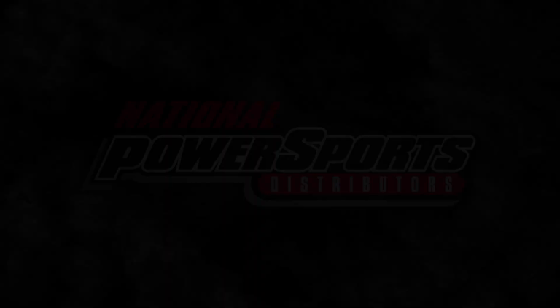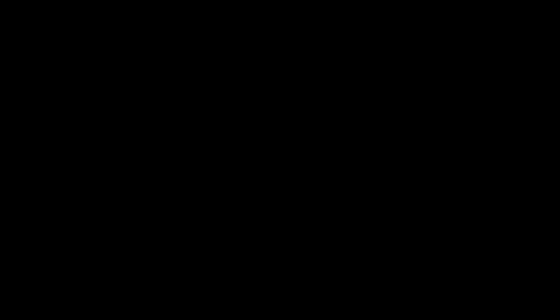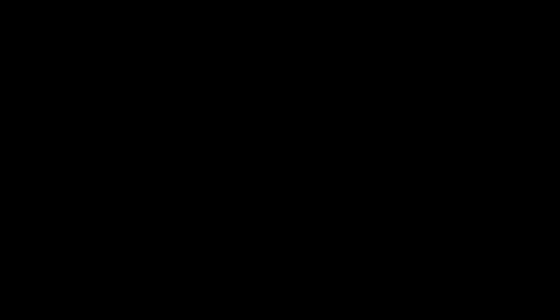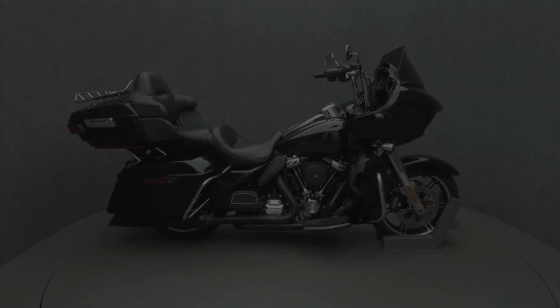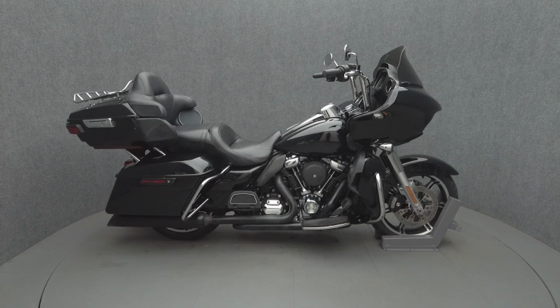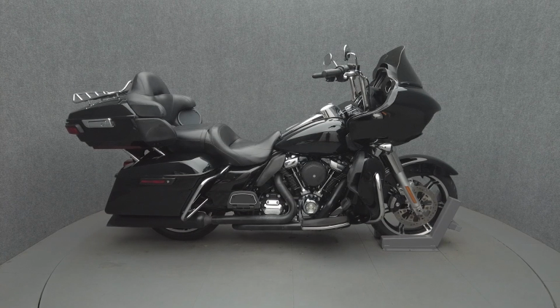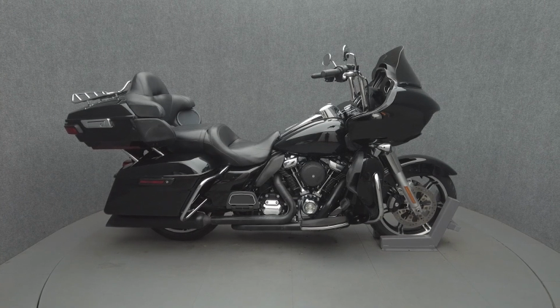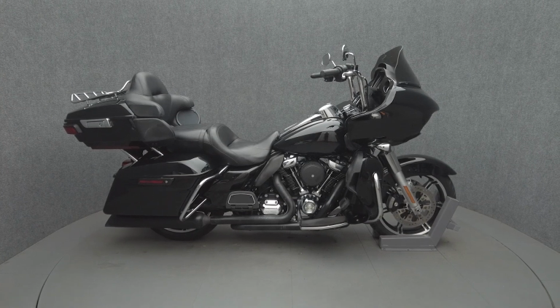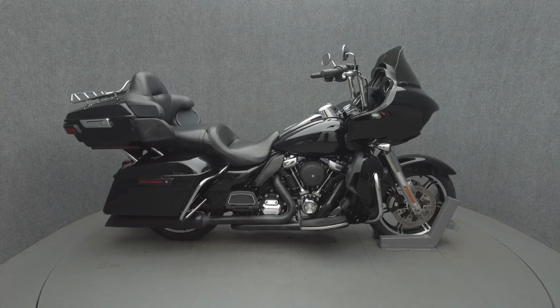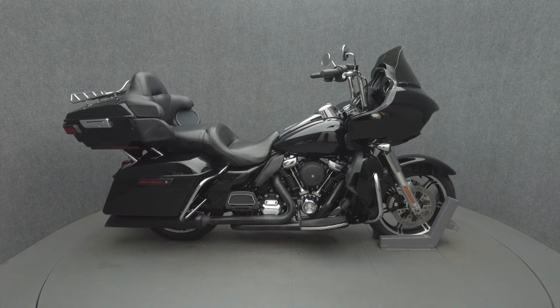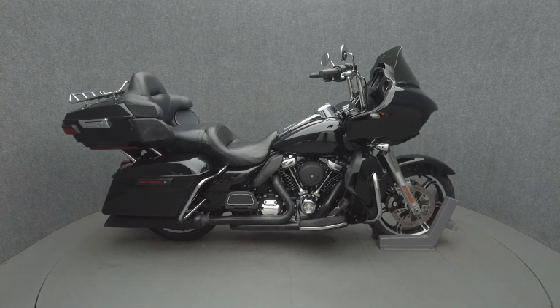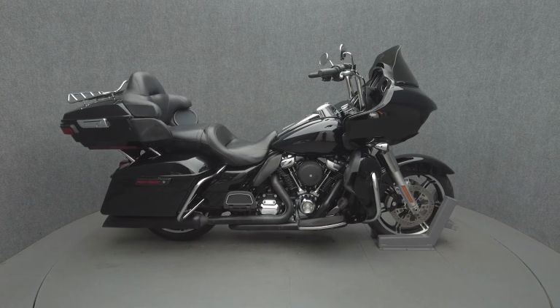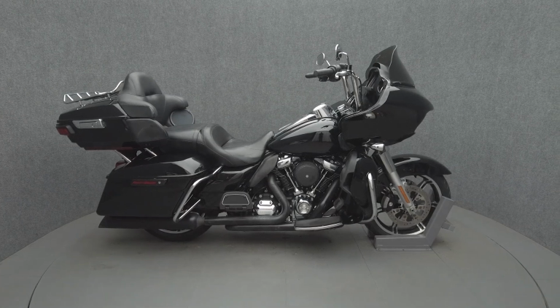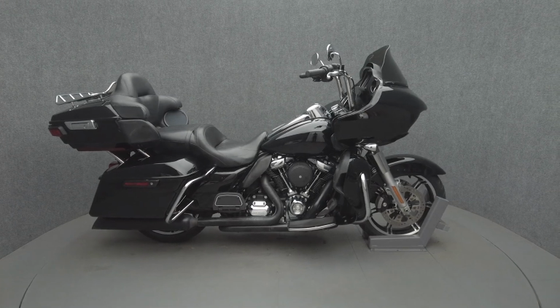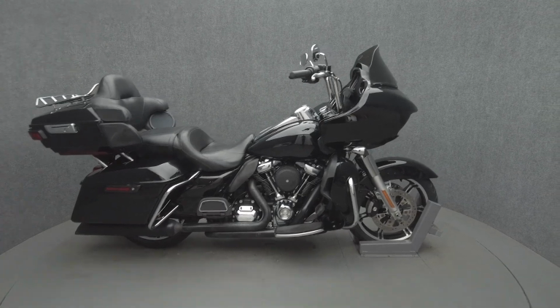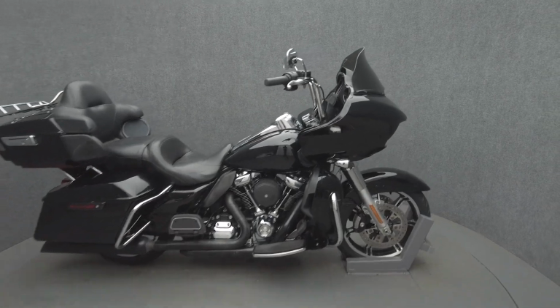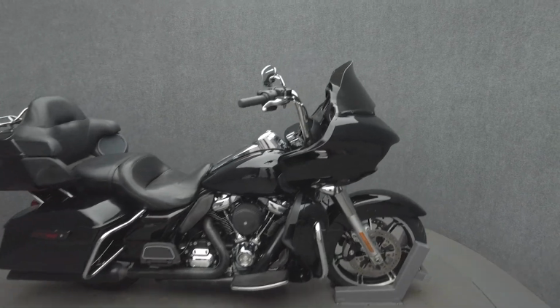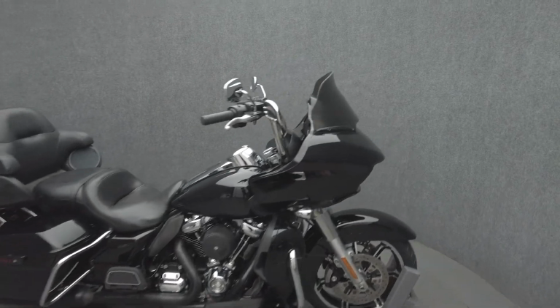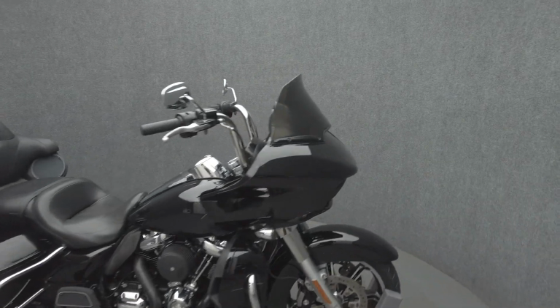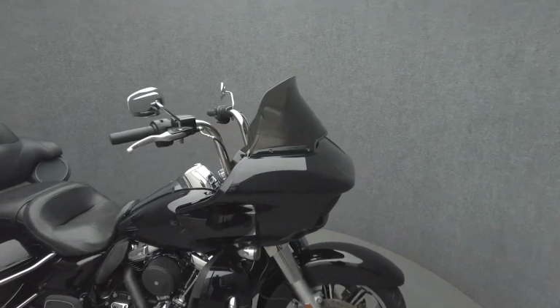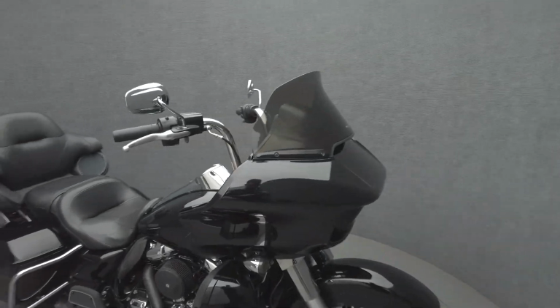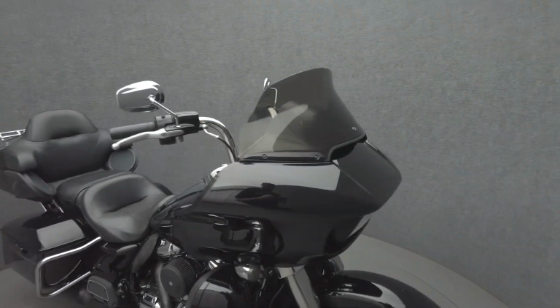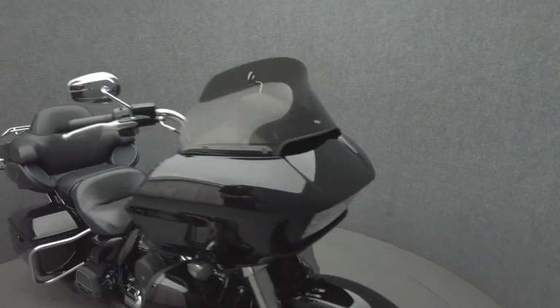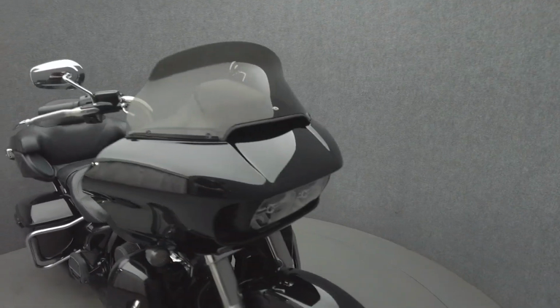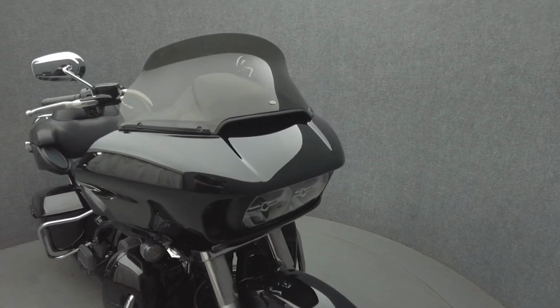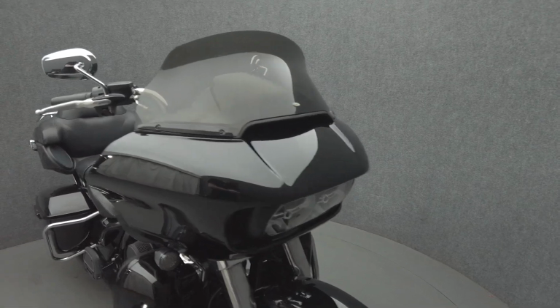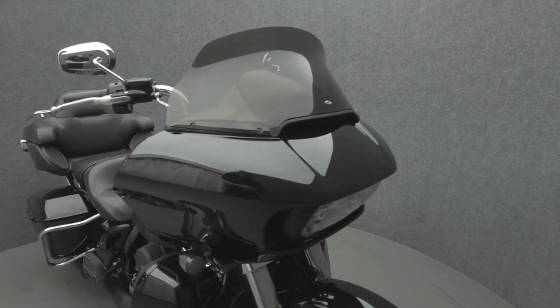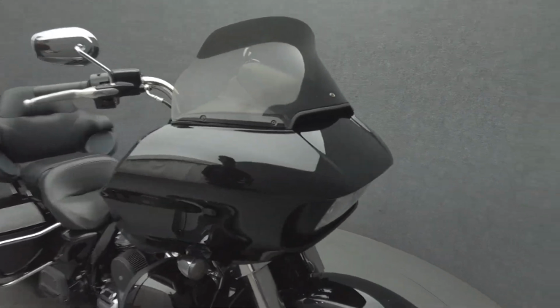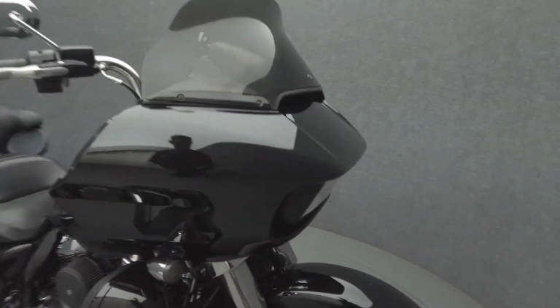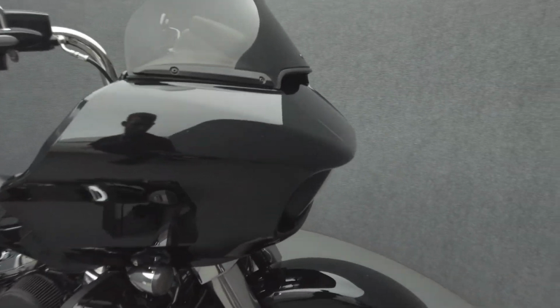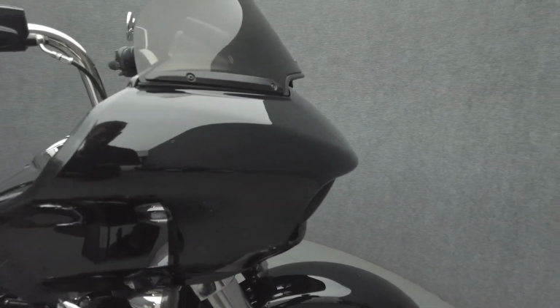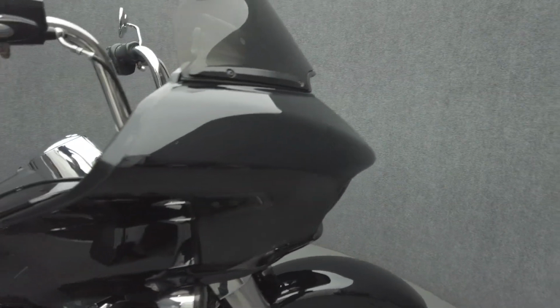Hey everyone, this is Keegan from National Power Sports. This 2021 Harley-Davidson Road Glide Limited with 24,600 miles passes New Hampshire State Inspection and runs well.